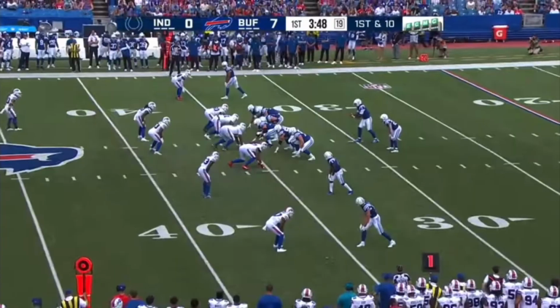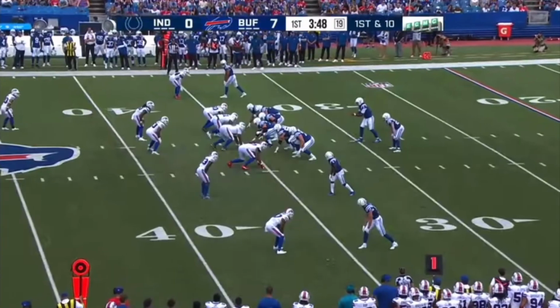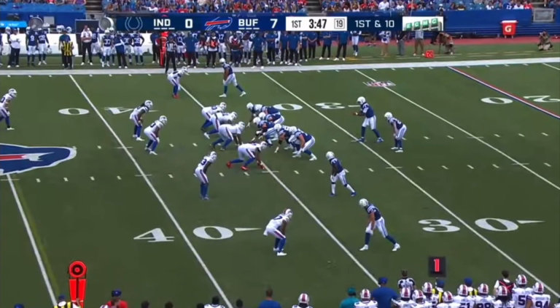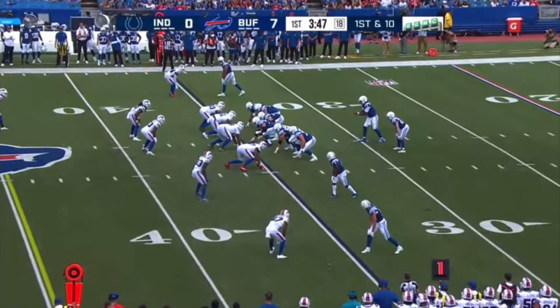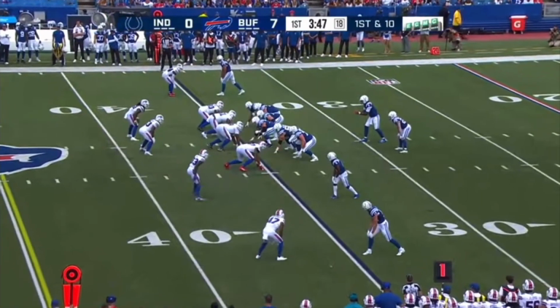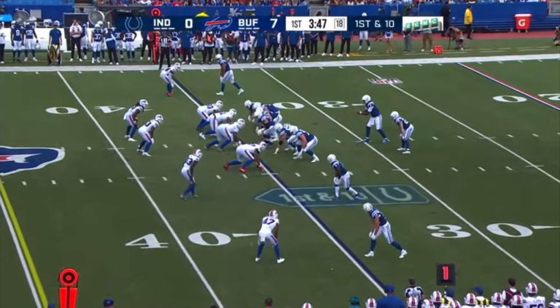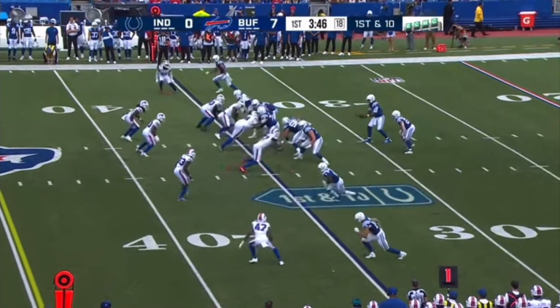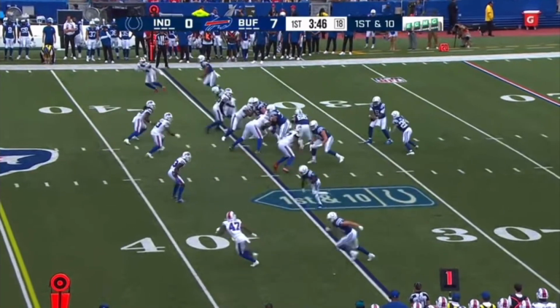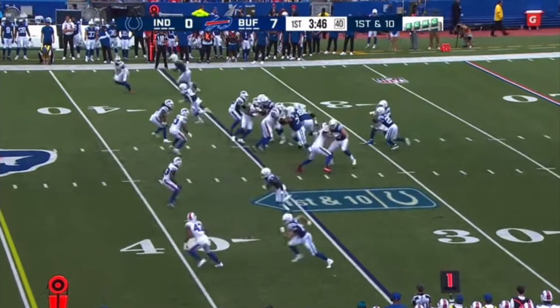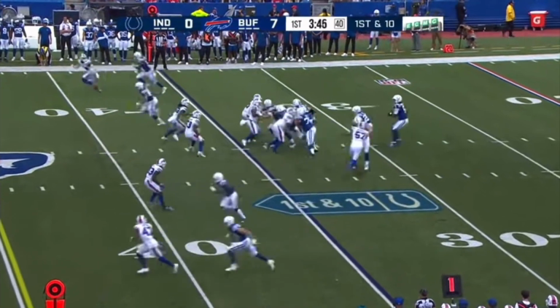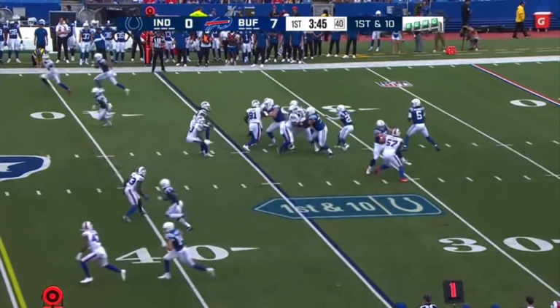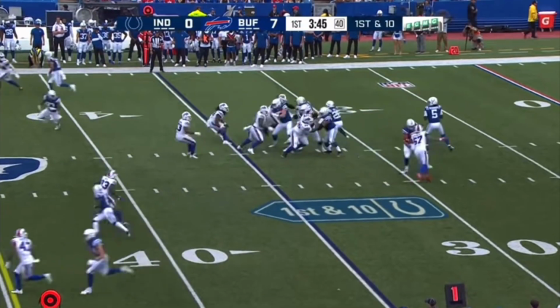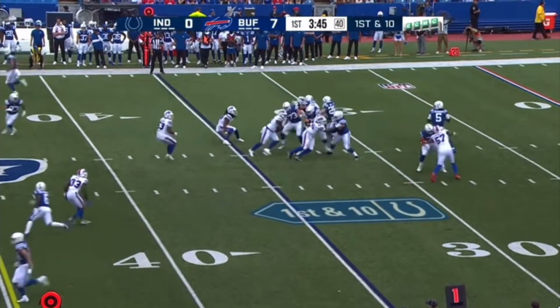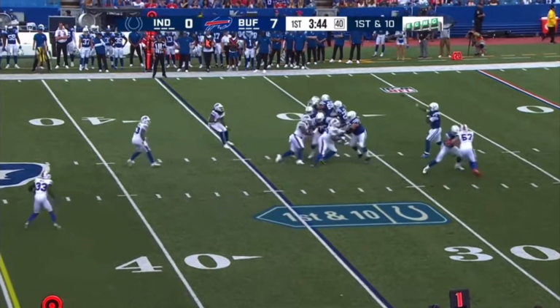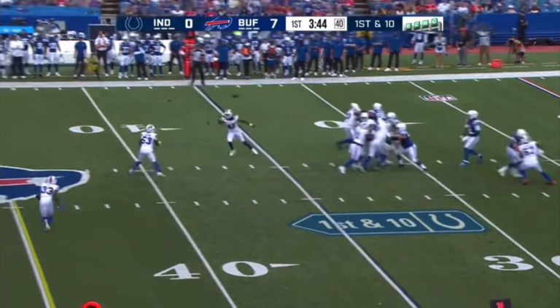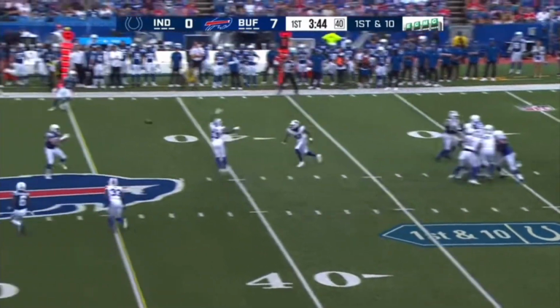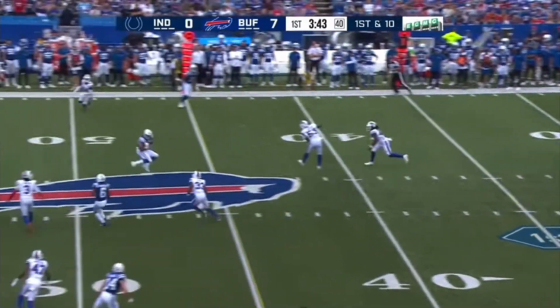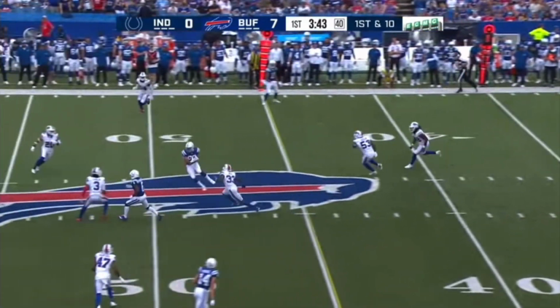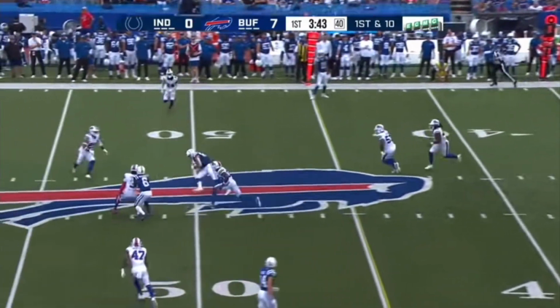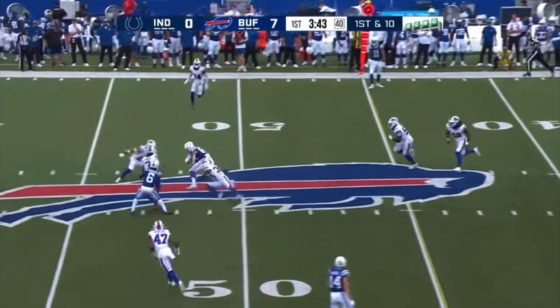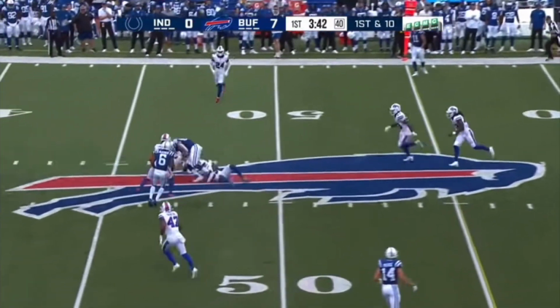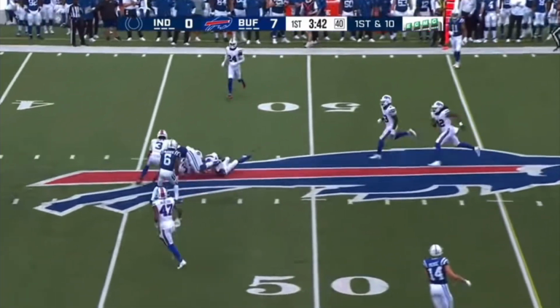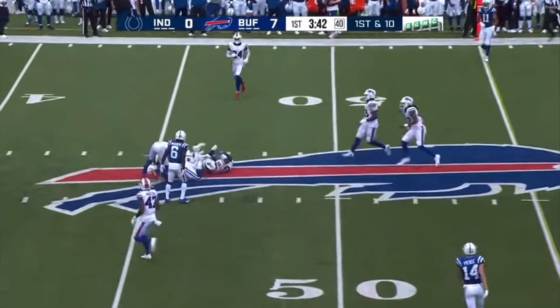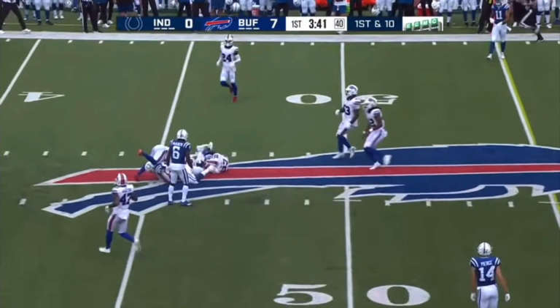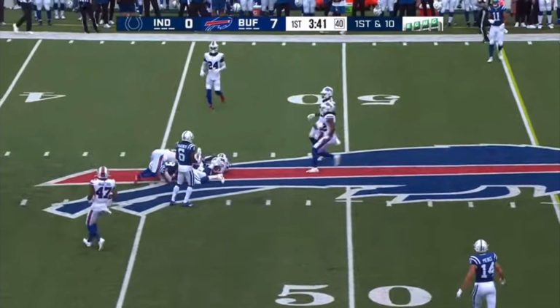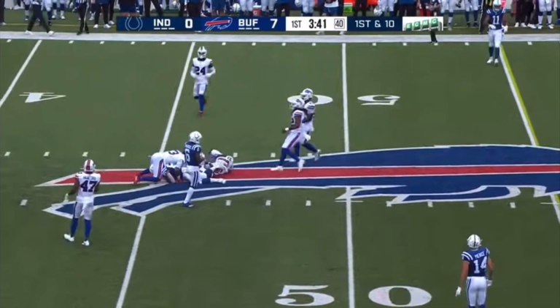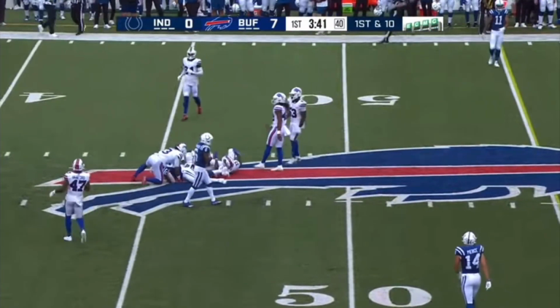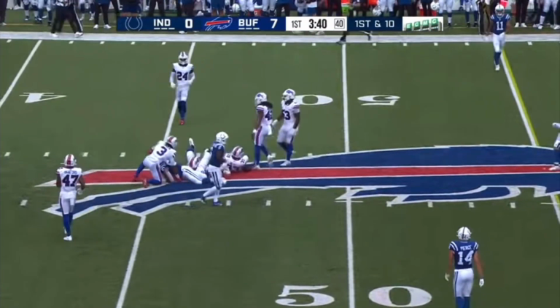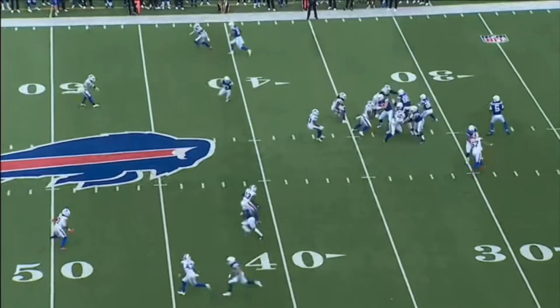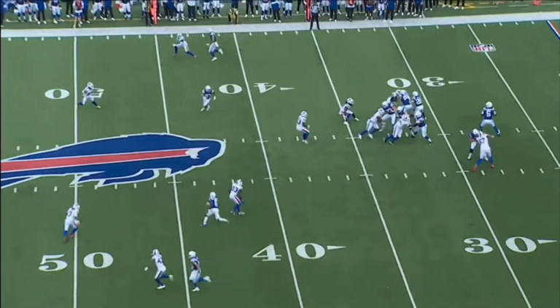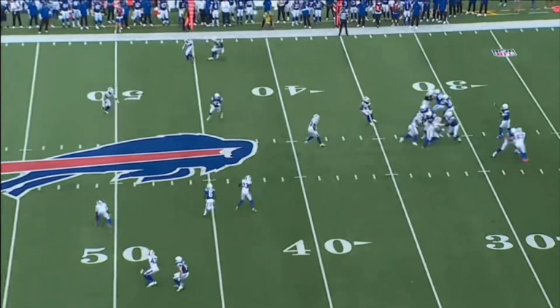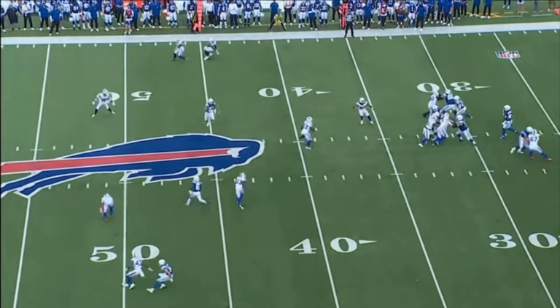McDermott telling us yesterday he's seen Dorian Williams really improve in practice the last couple of weeks. There's a good pass from Richardson into Bills' territory, with pressure on.